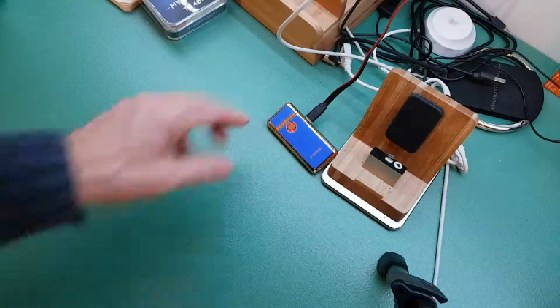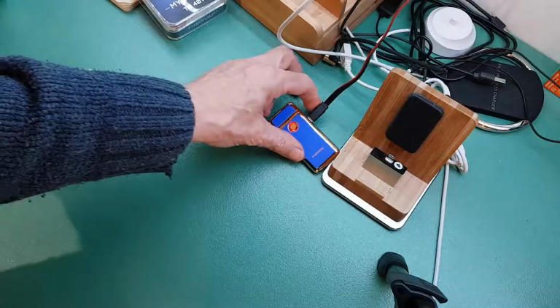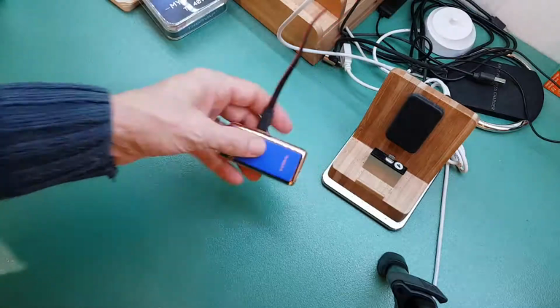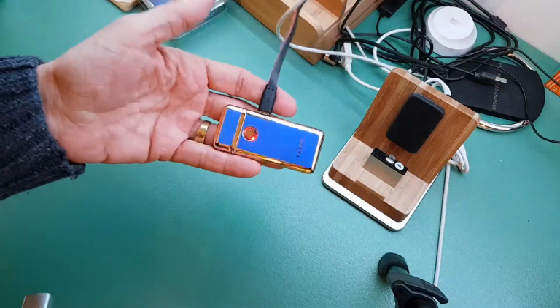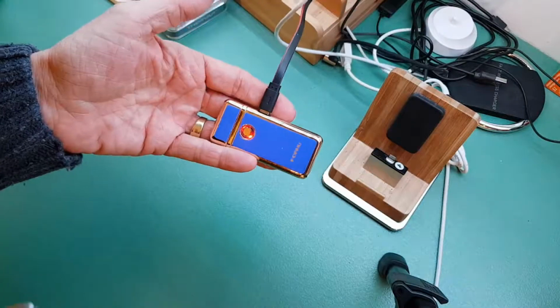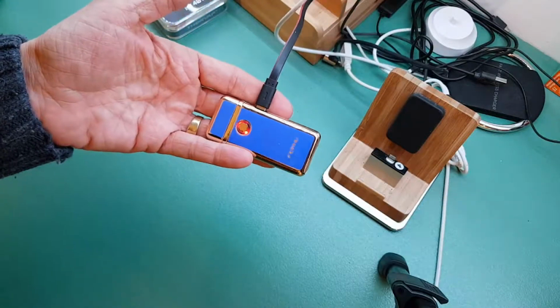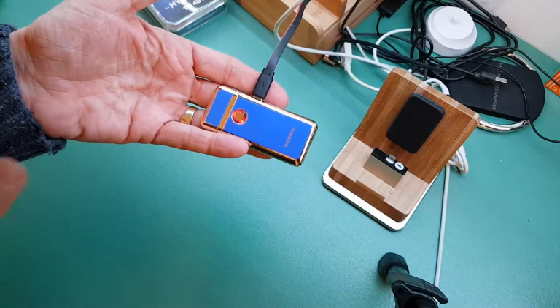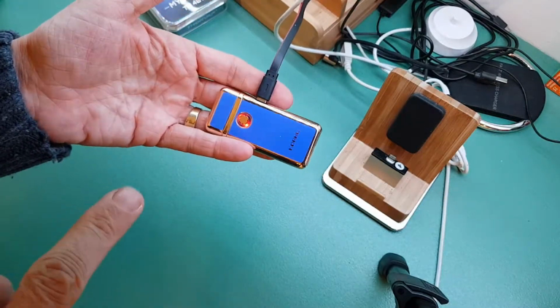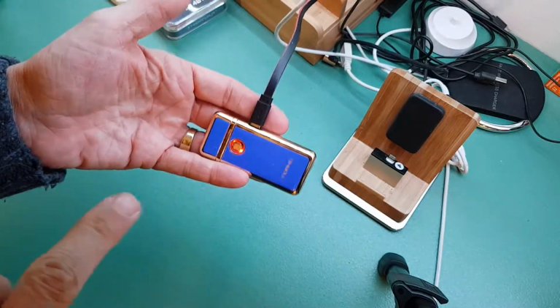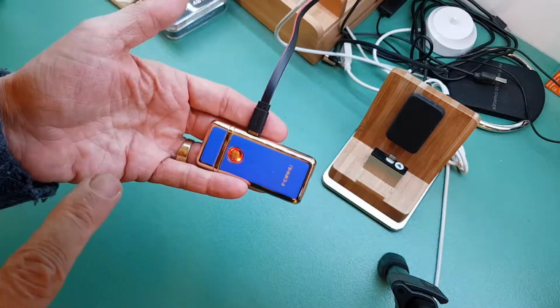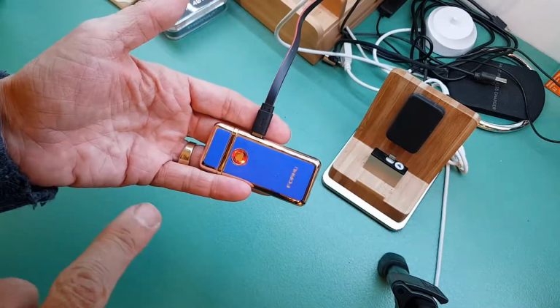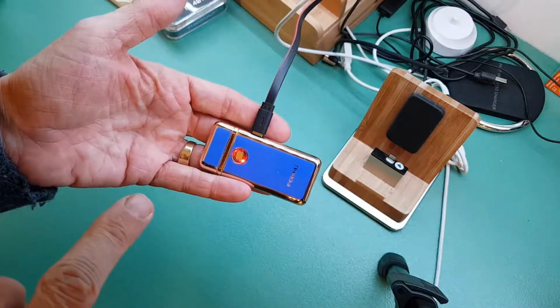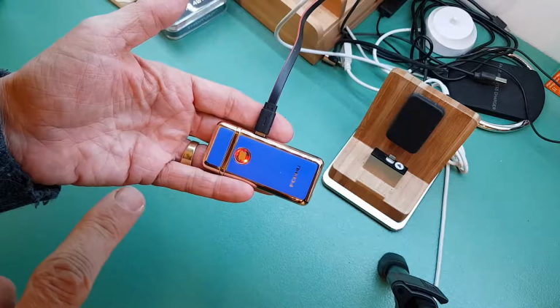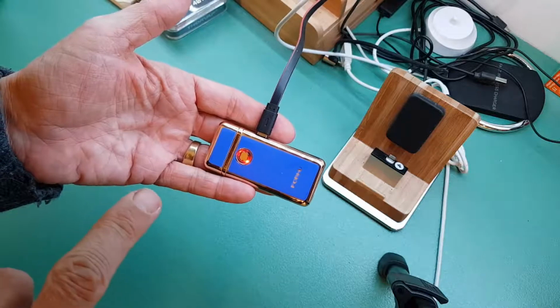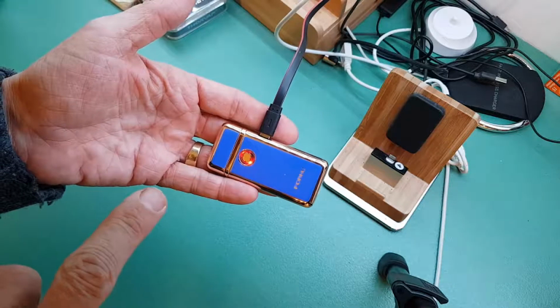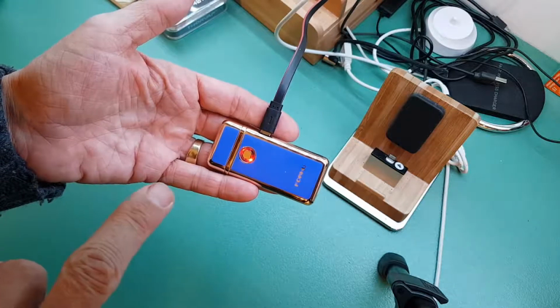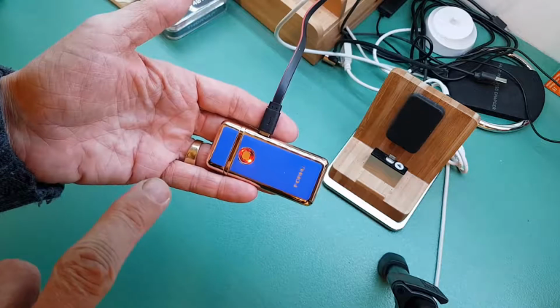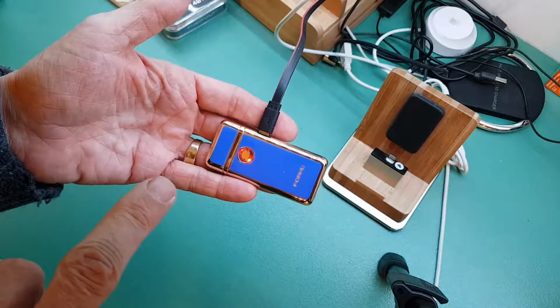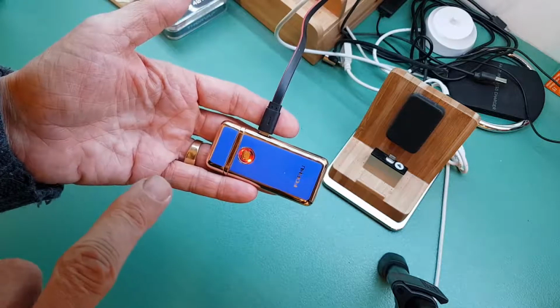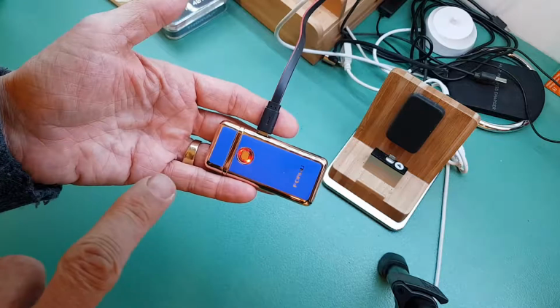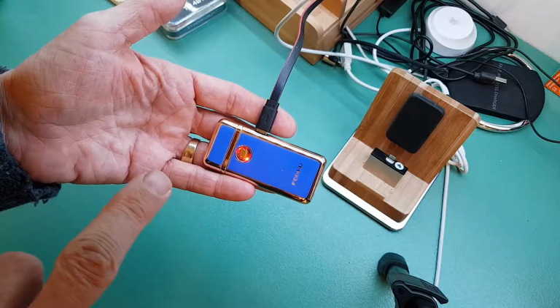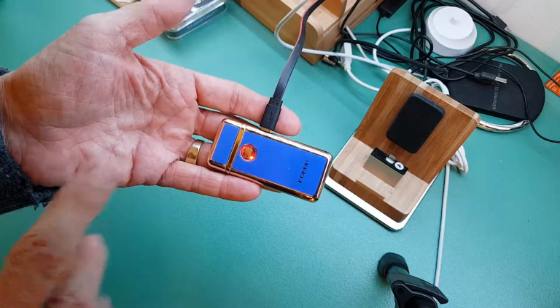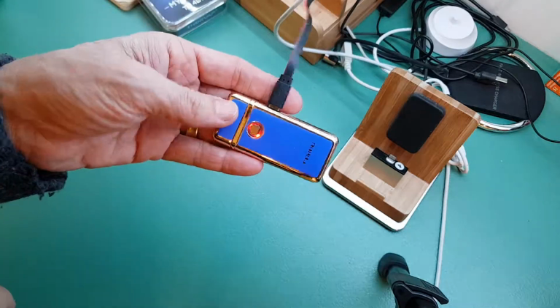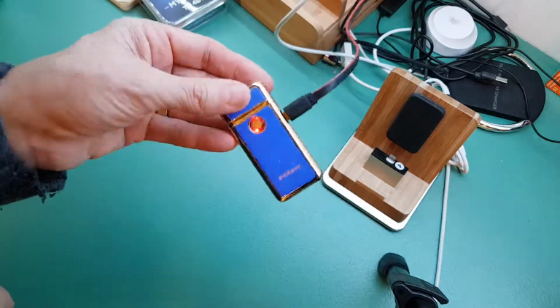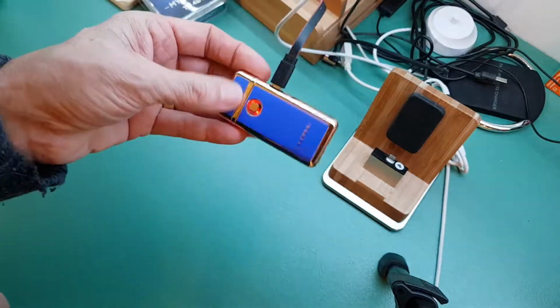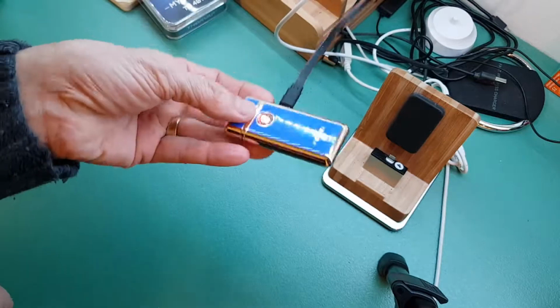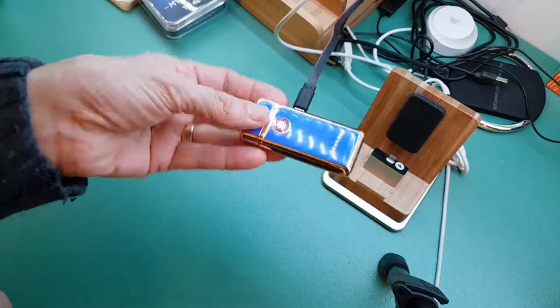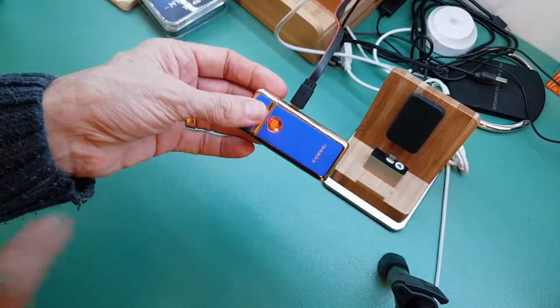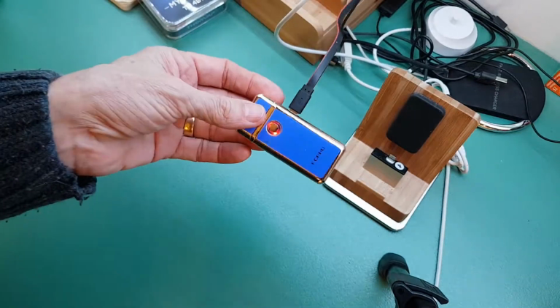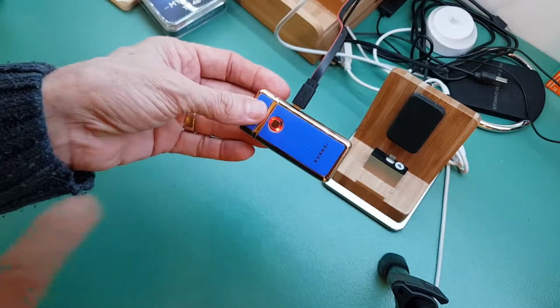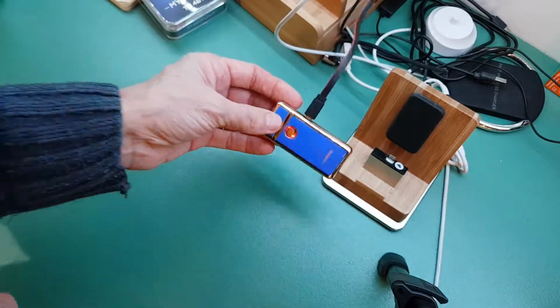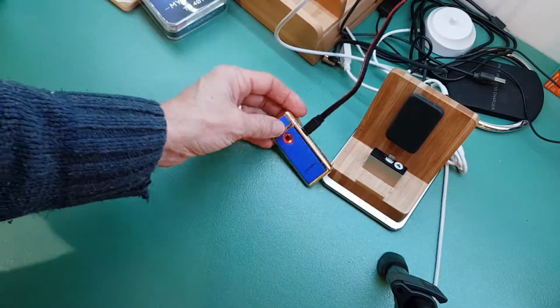My new lighter — it's charging at the moment. It's probably lit about between 50 and 60 cigarettes and it's run out, so it's just charging but still working. I'll show you that in a minute.